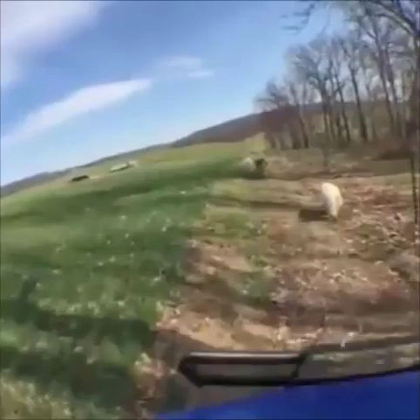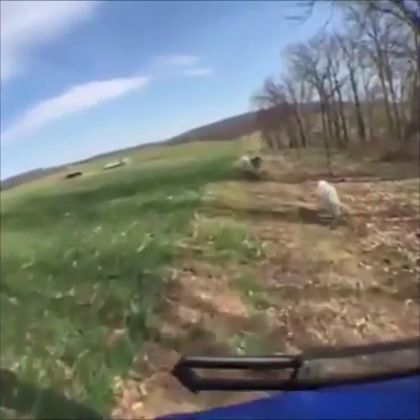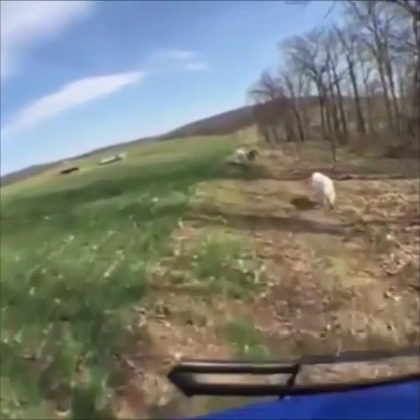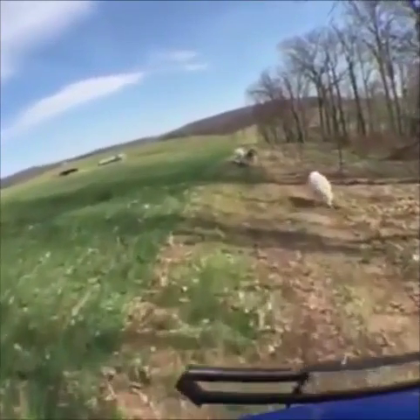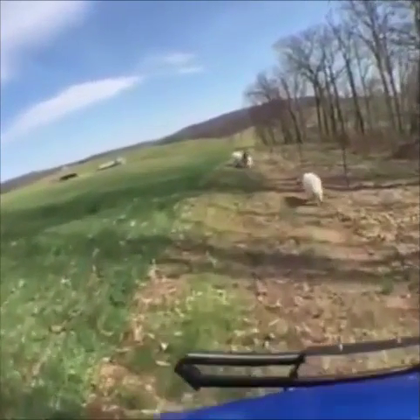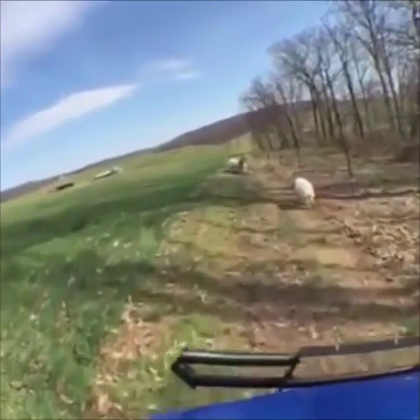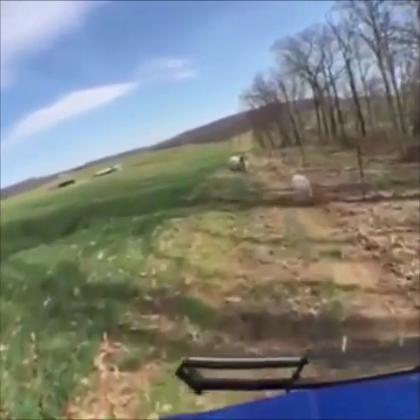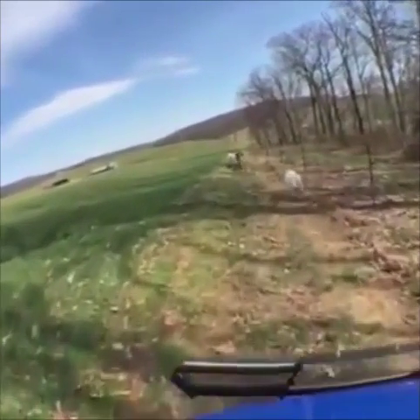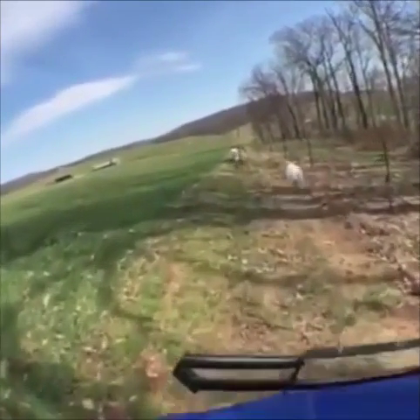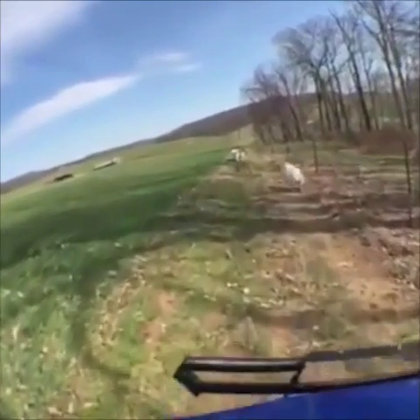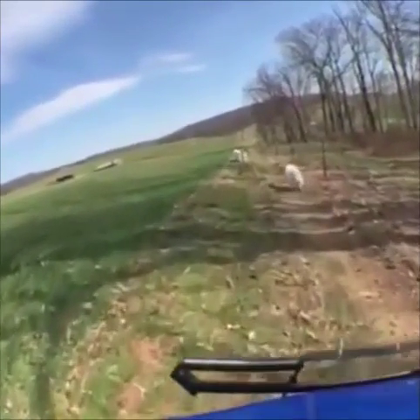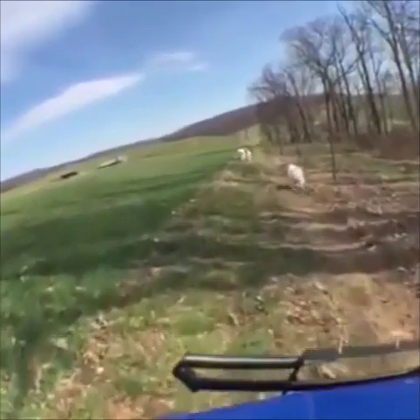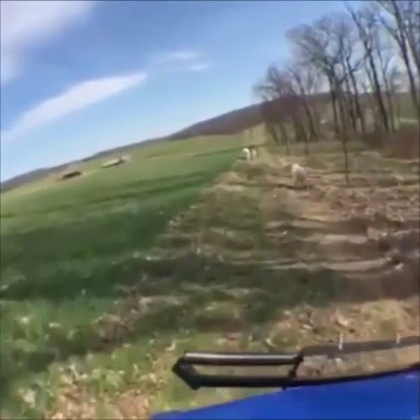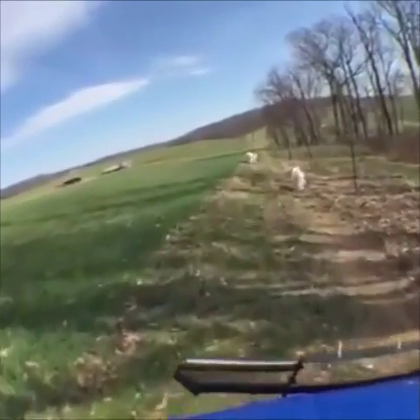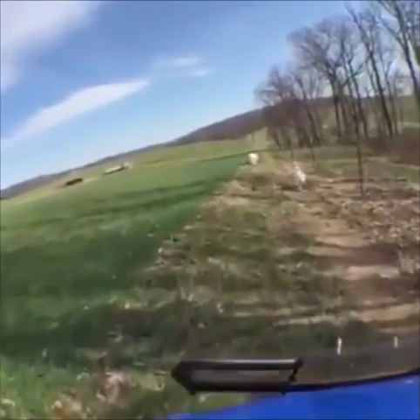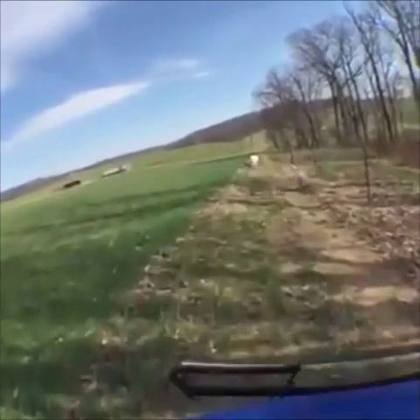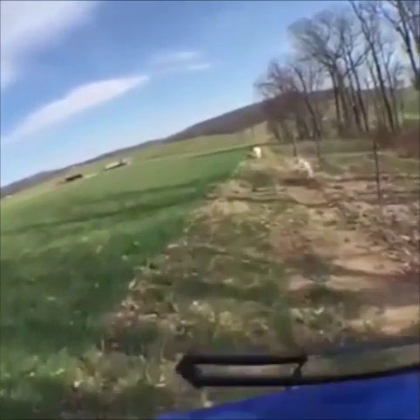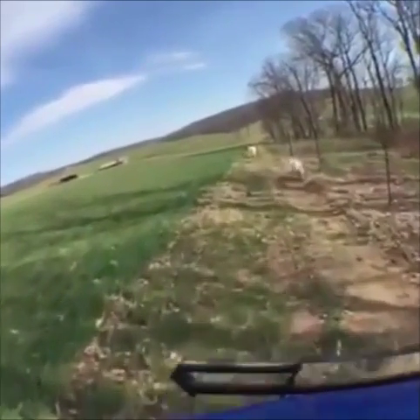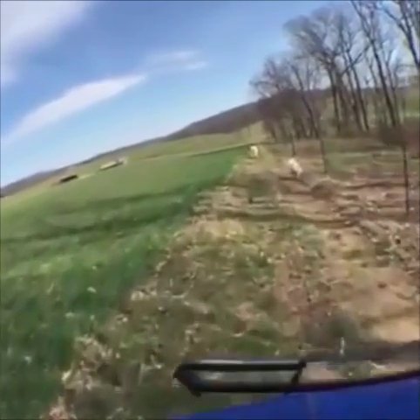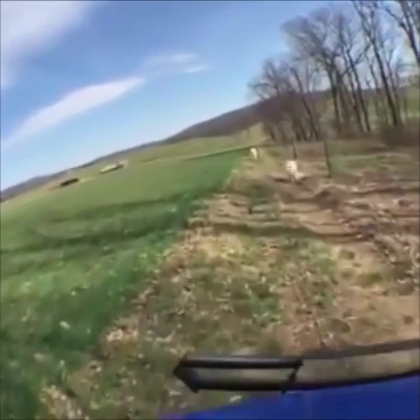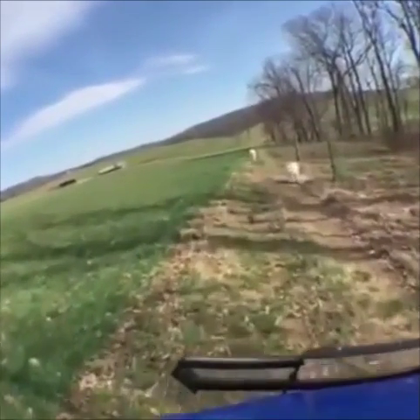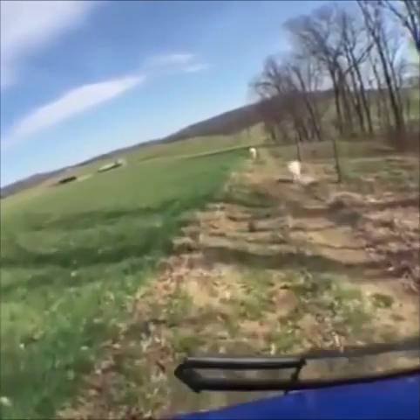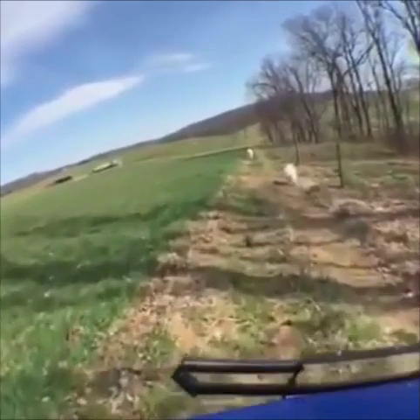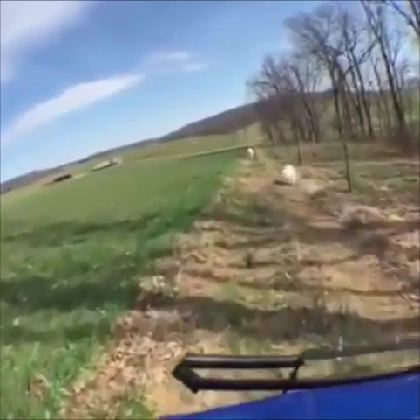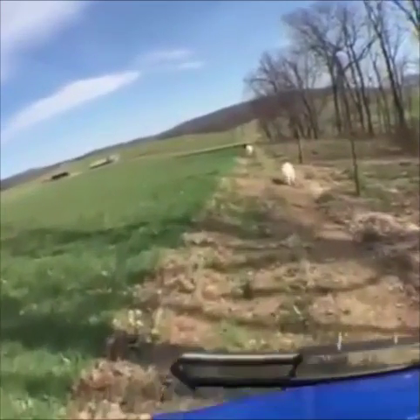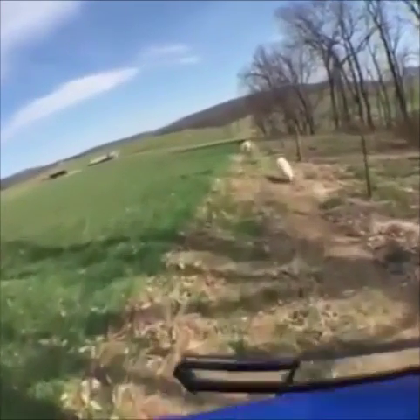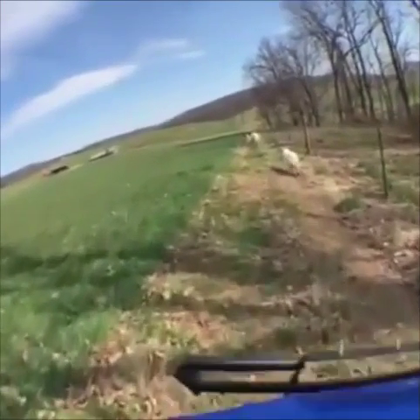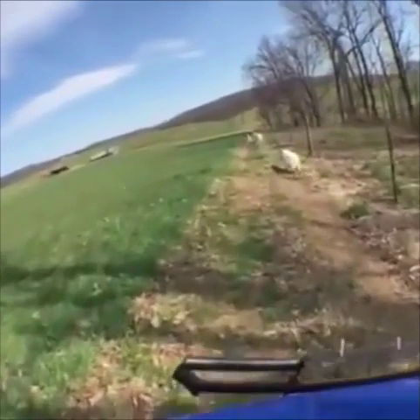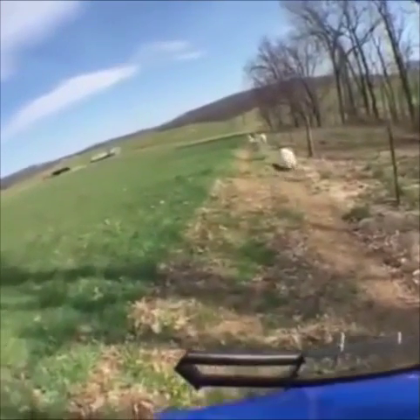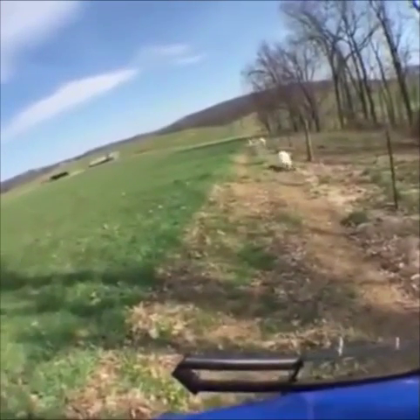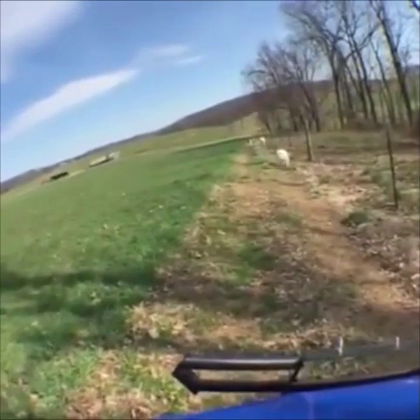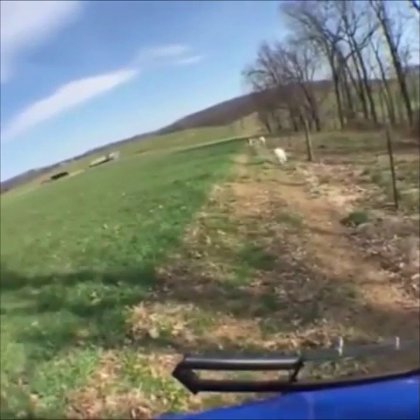Jag's over behind me in the woods. So let me call him. Come on, Jag! Good boy! Now, if he doesn't respond right away, what I'll do is I'll give him a page, and that's just a tone through the collar. And actually, Jag's getting into something.